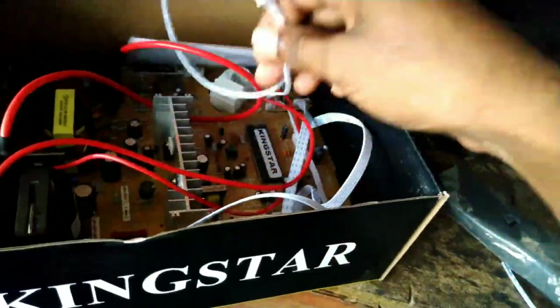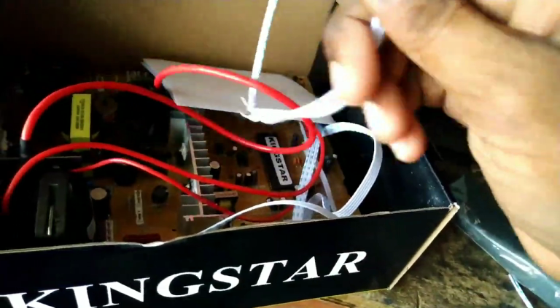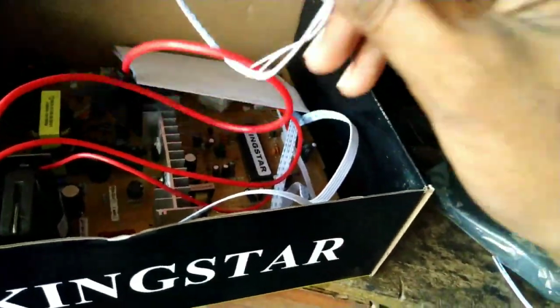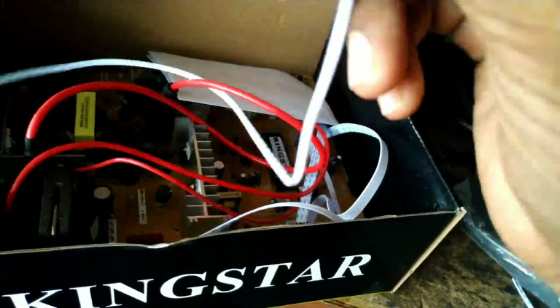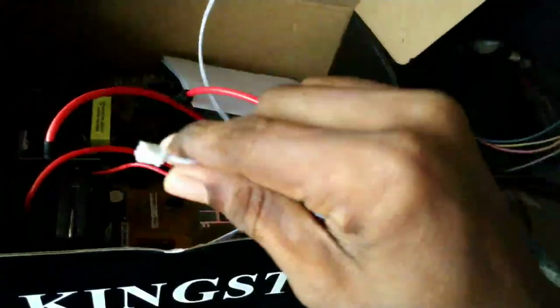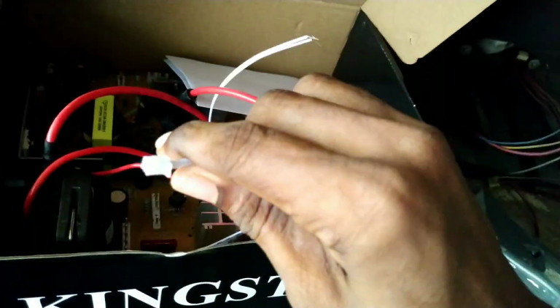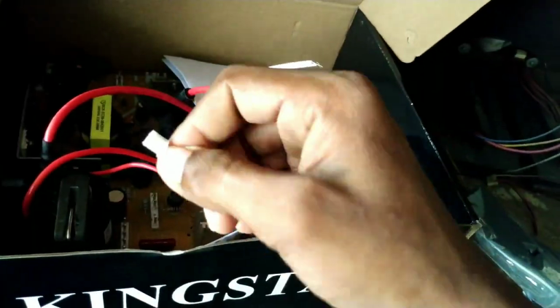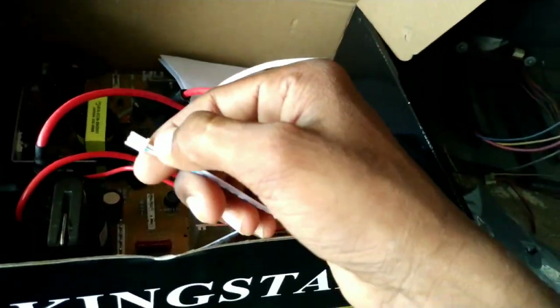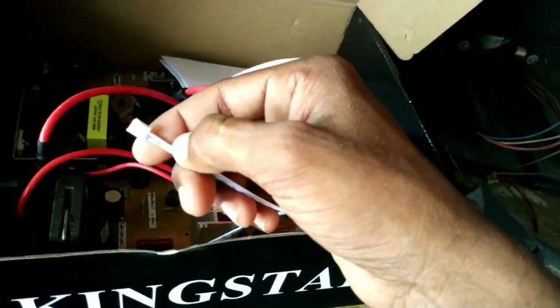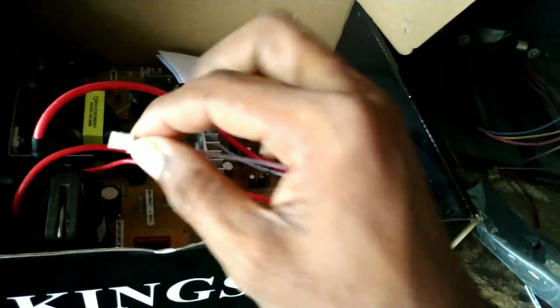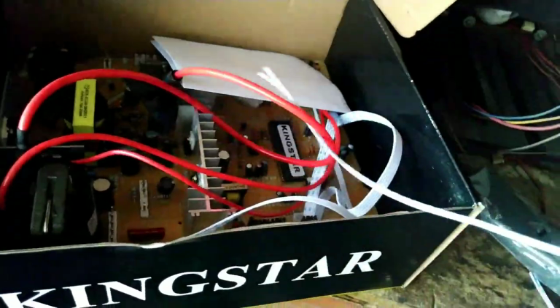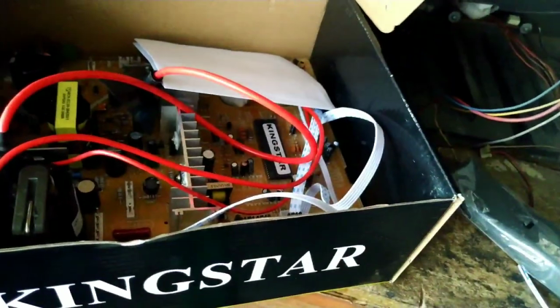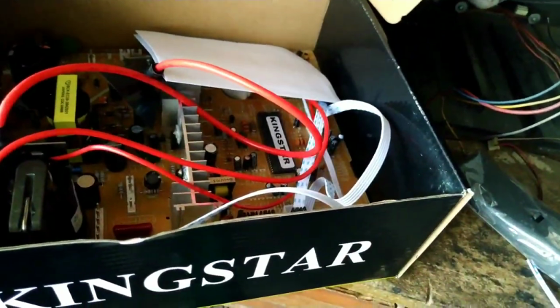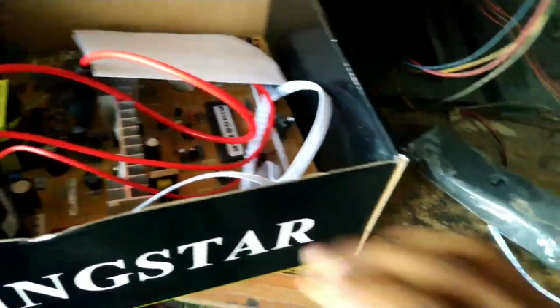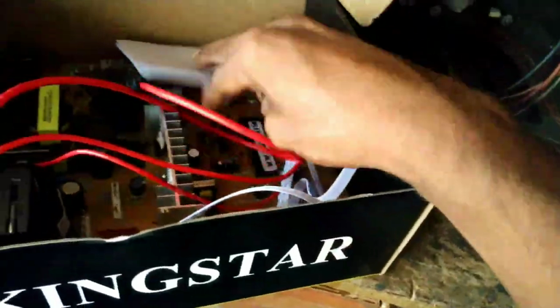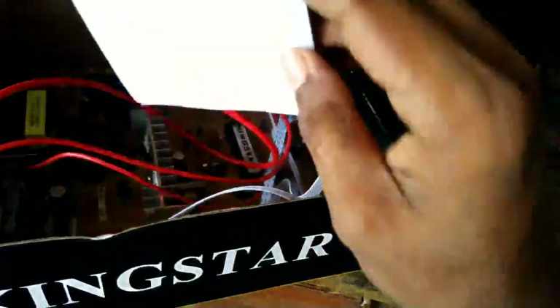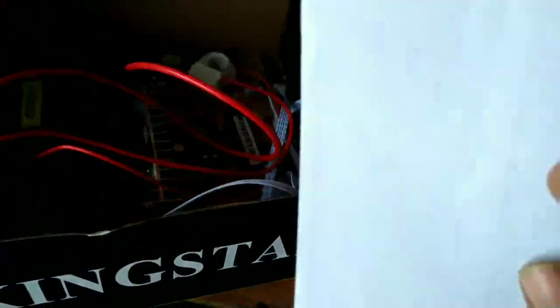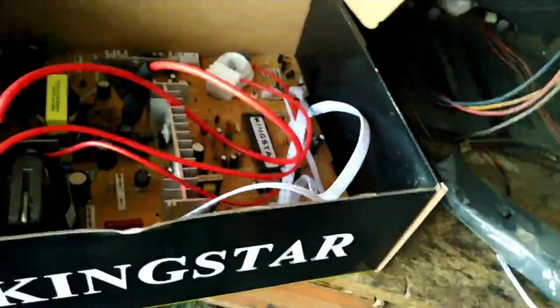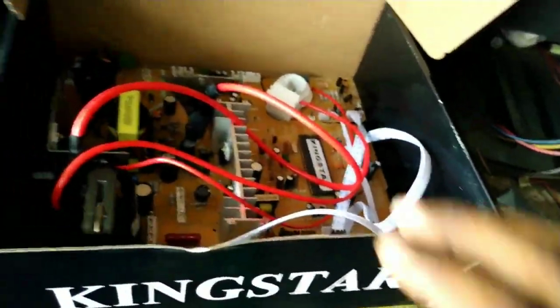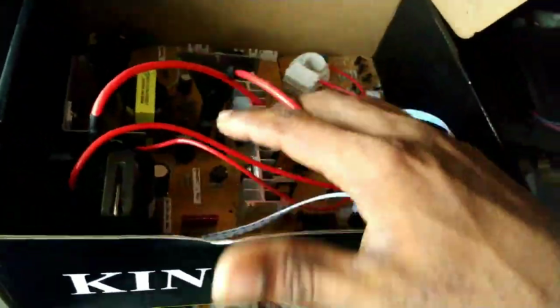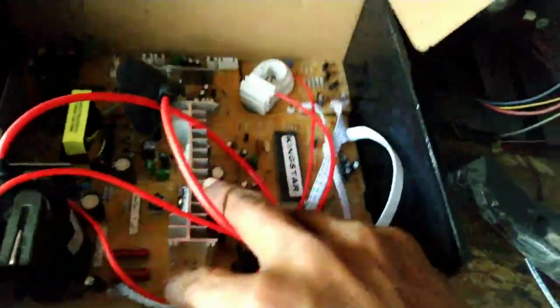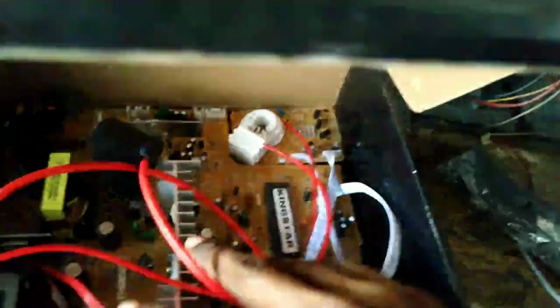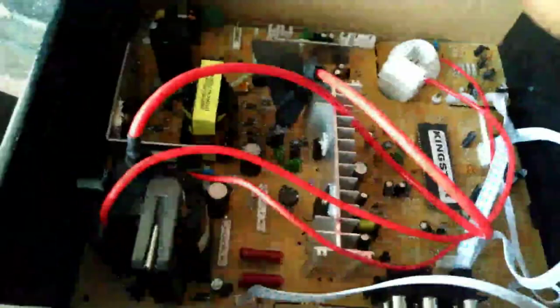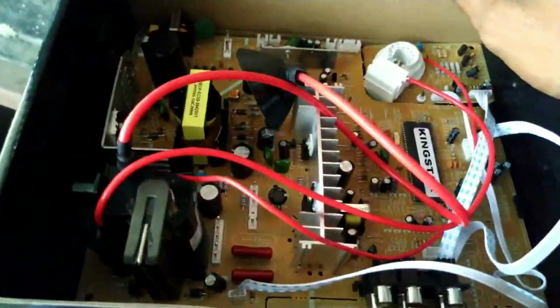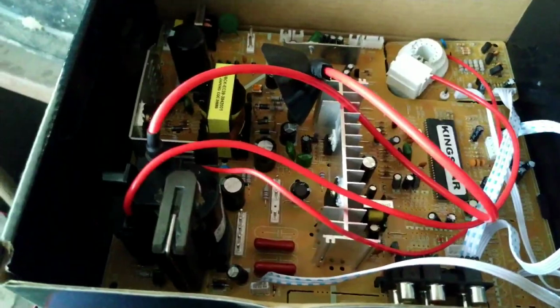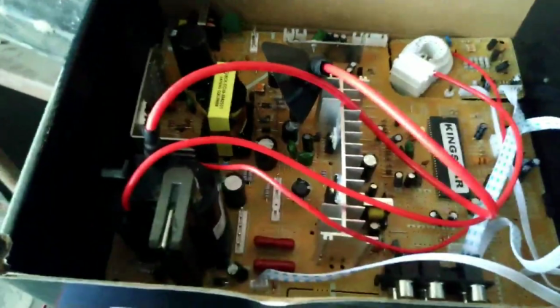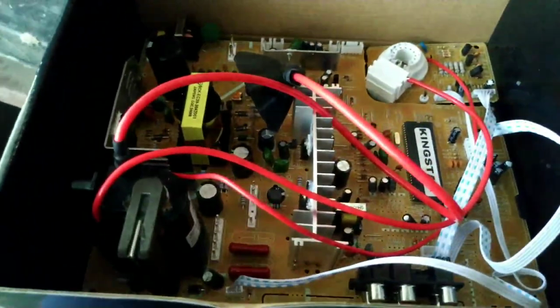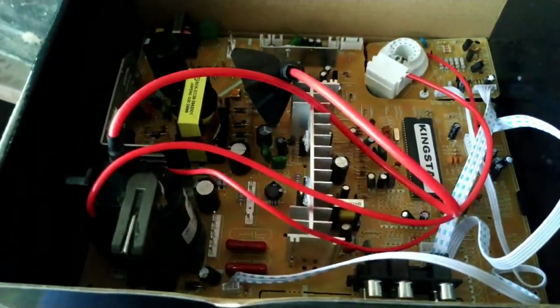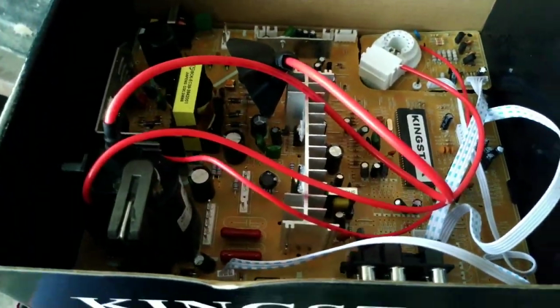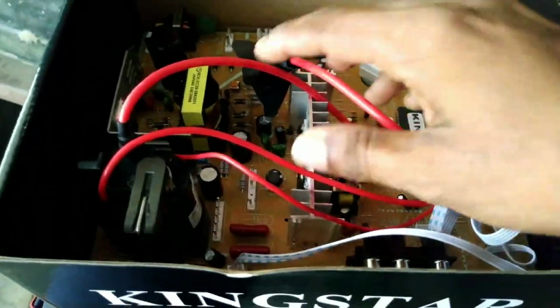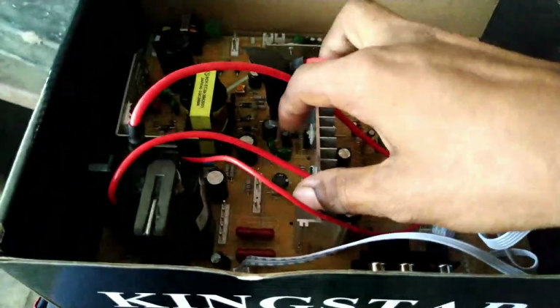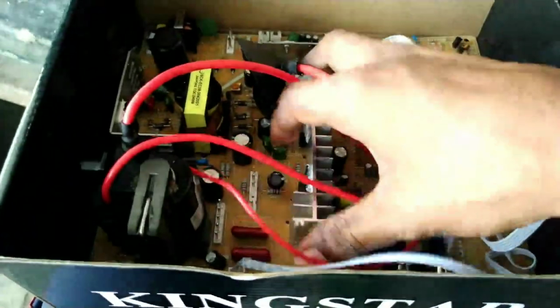We have a speaker, a double wire jack, and a user manual. Here we have a PCB. You can see the PCB — let's open it.